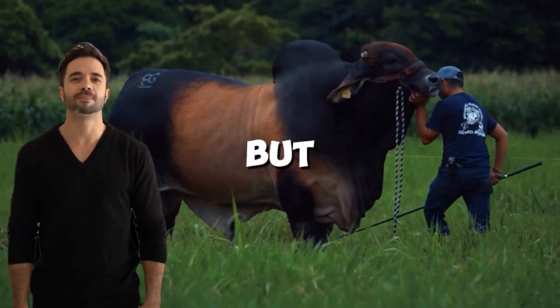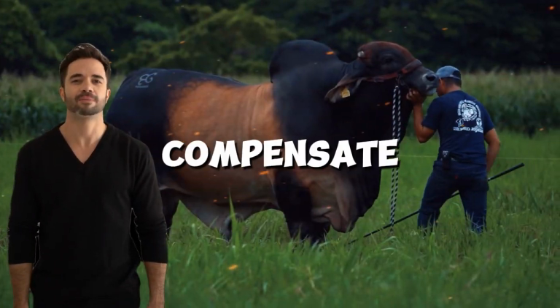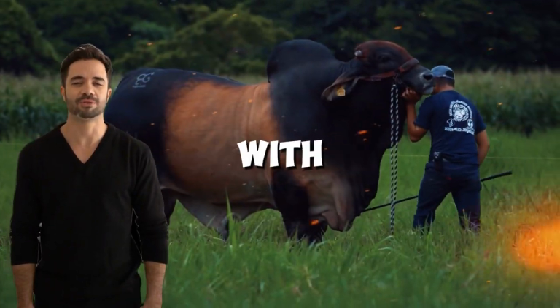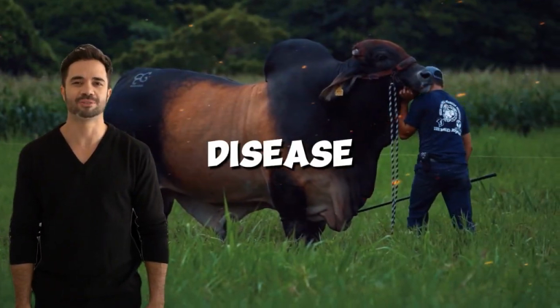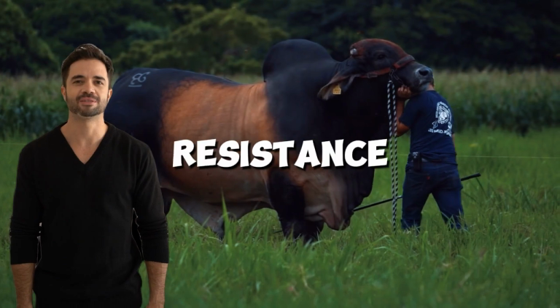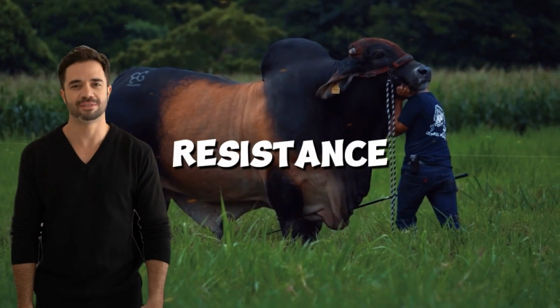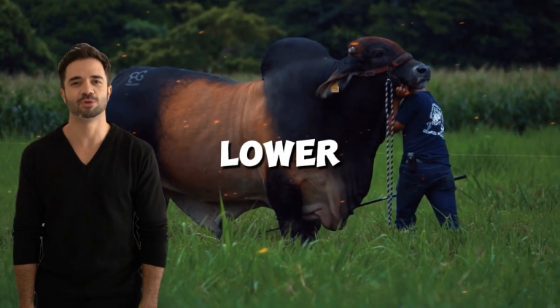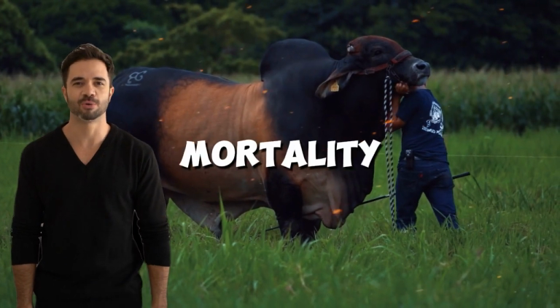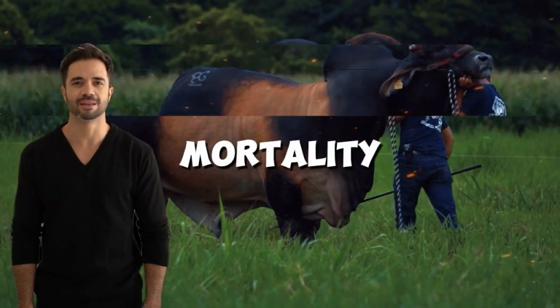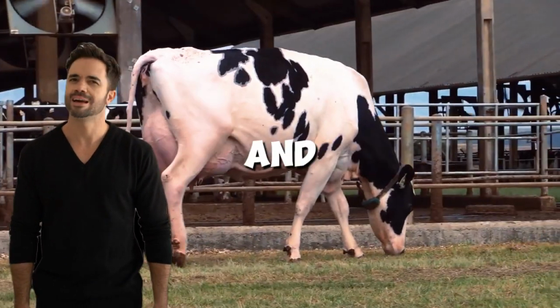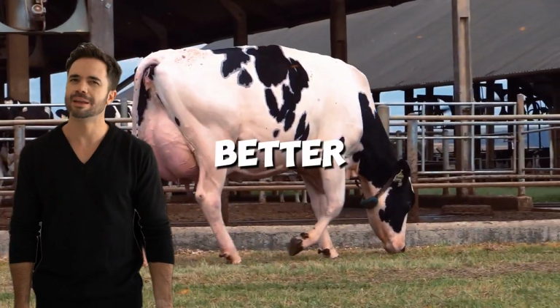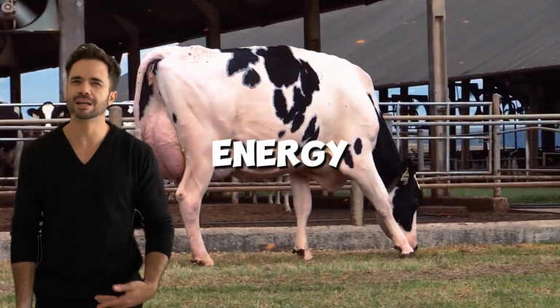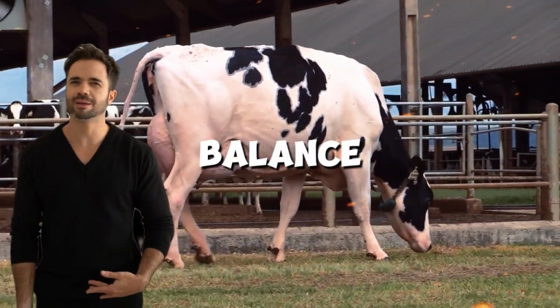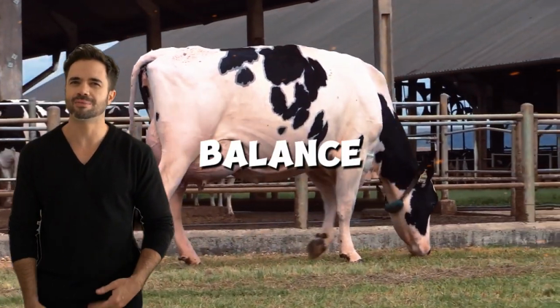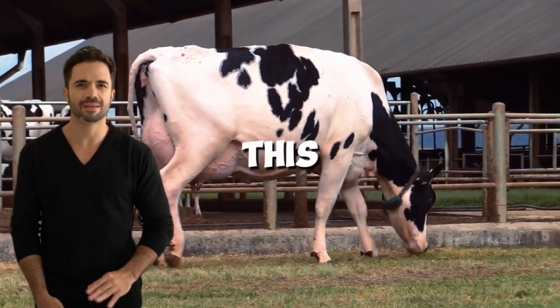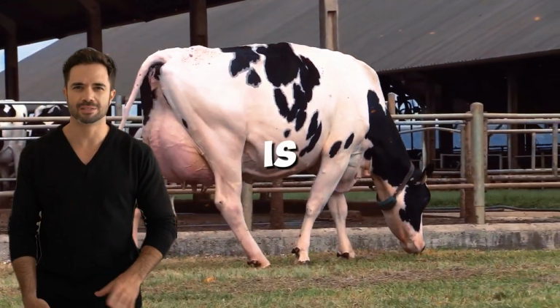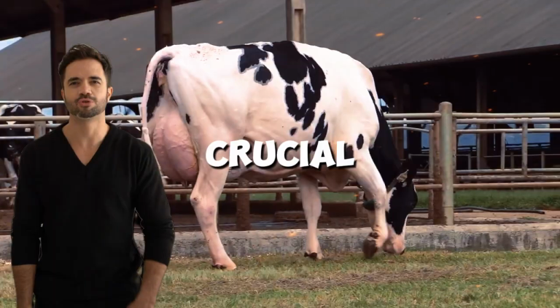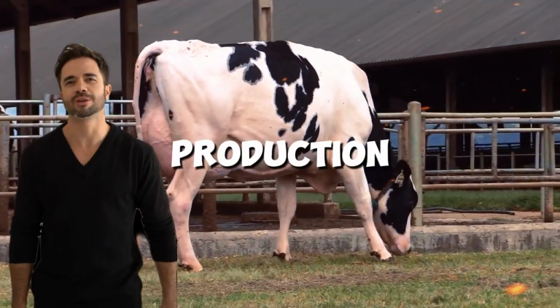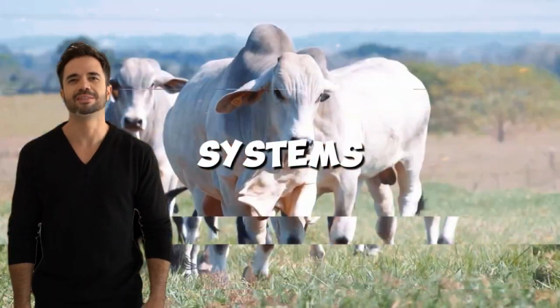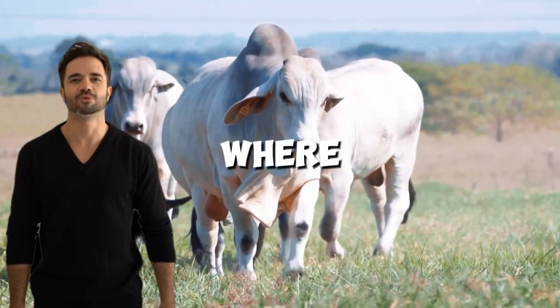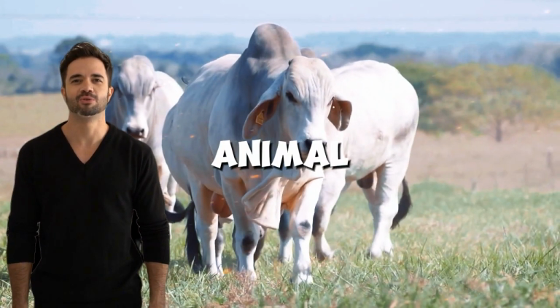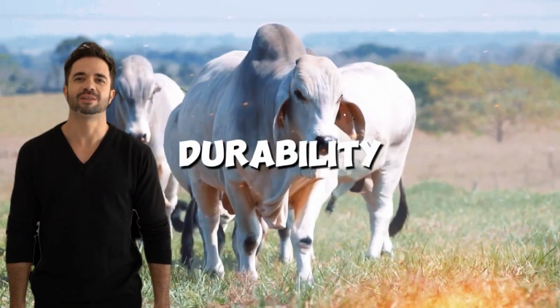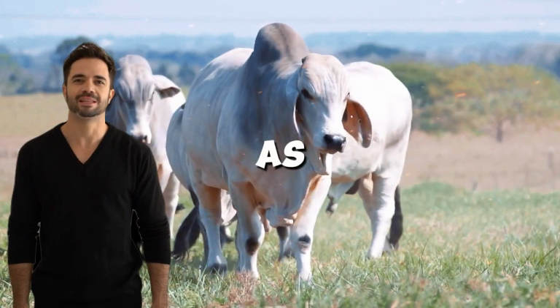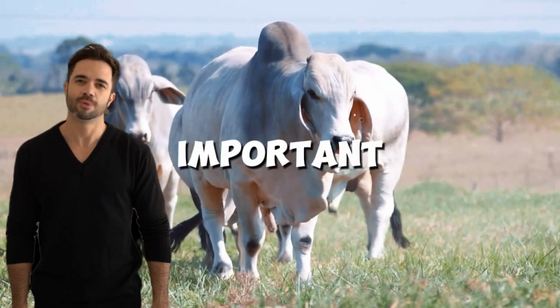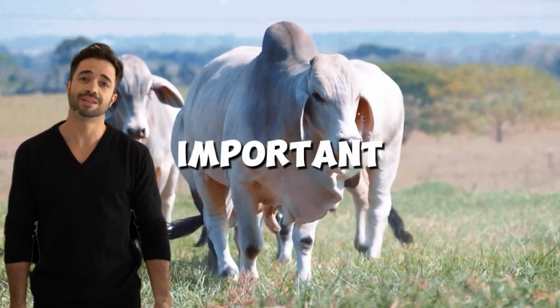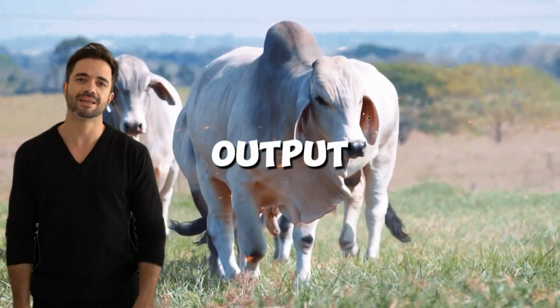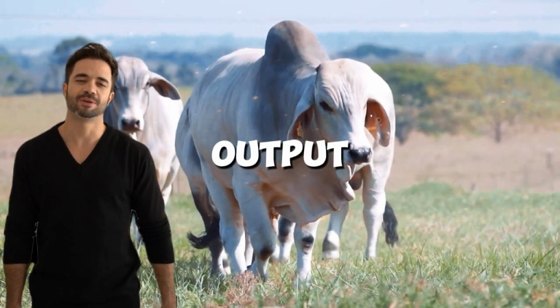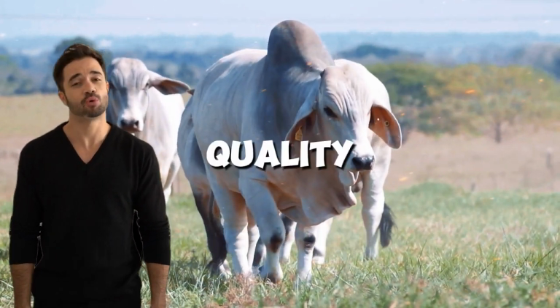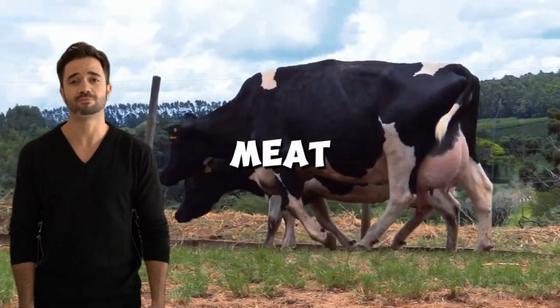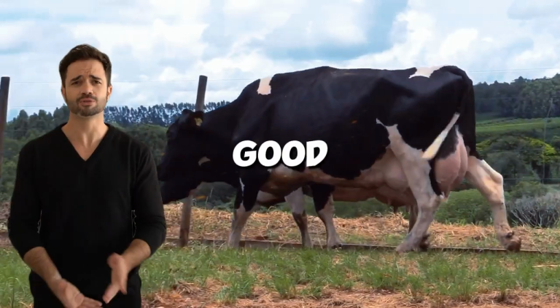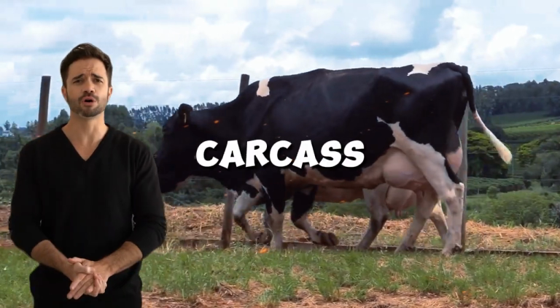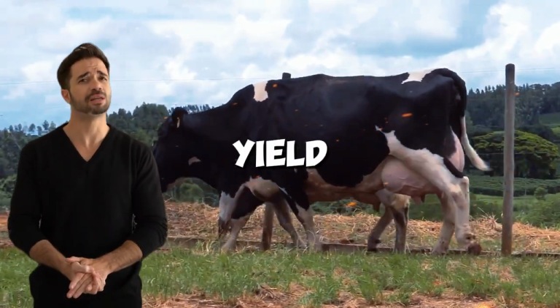But they compensate with greater disease resistance, lower mortality, and better energy balance. This is crucial in production systems where animal durability is as important as output.